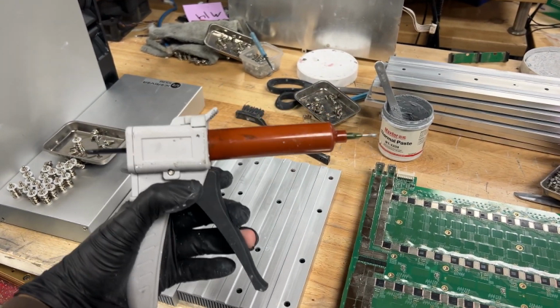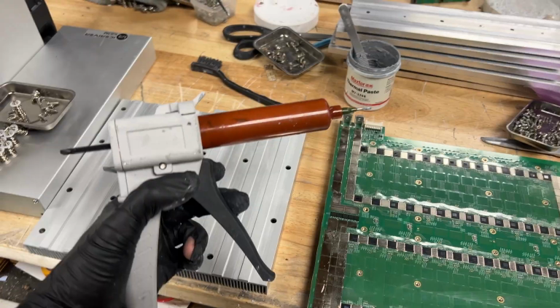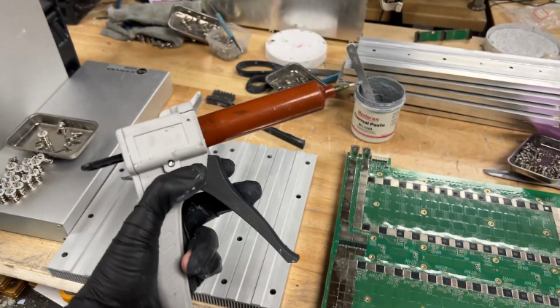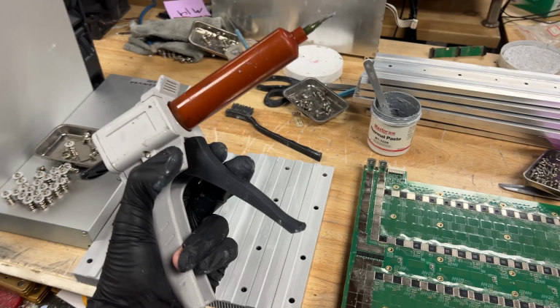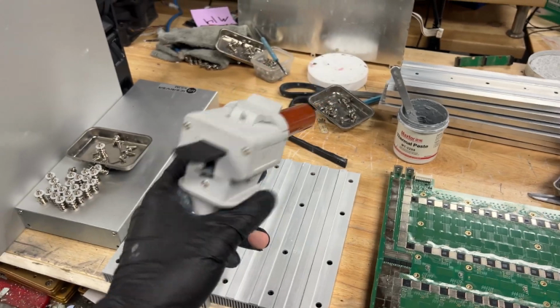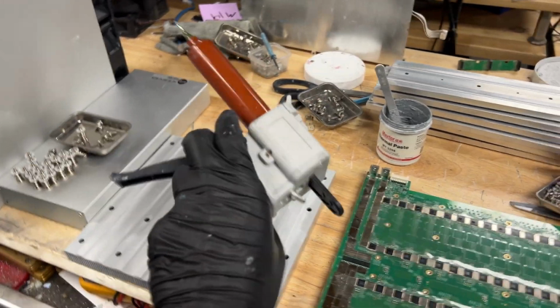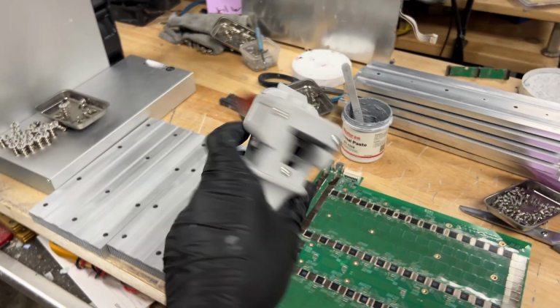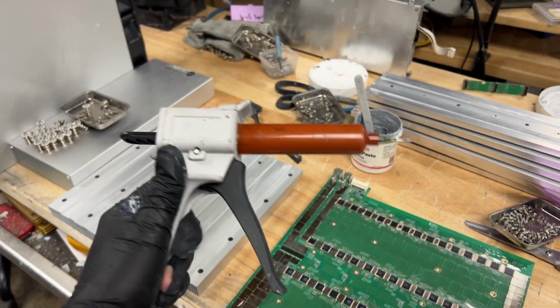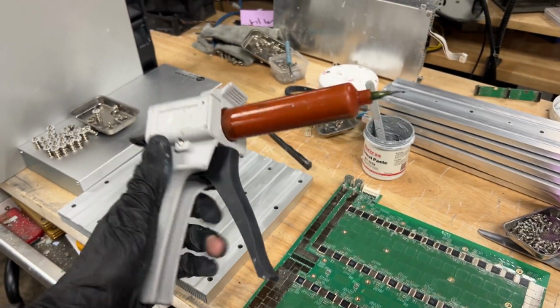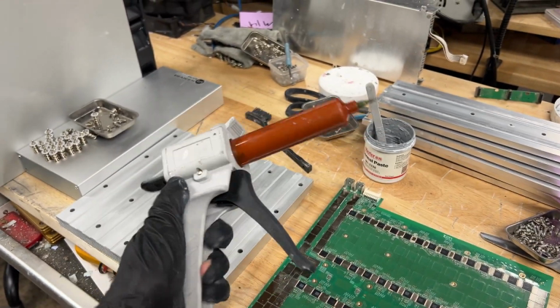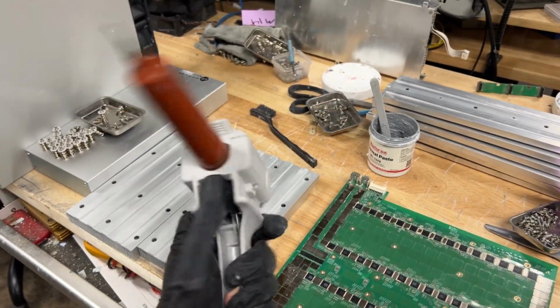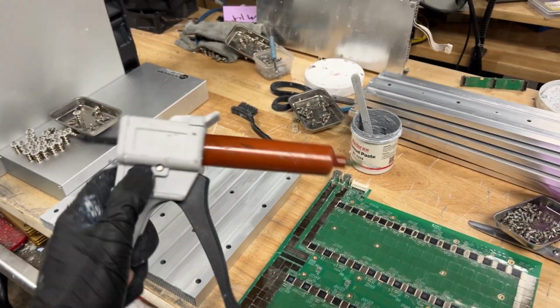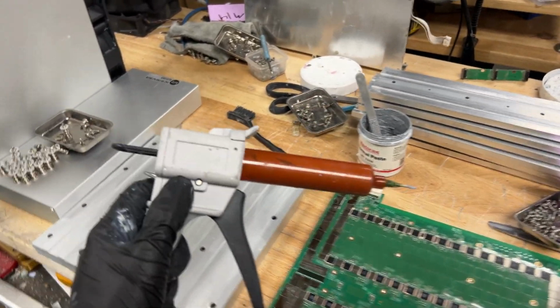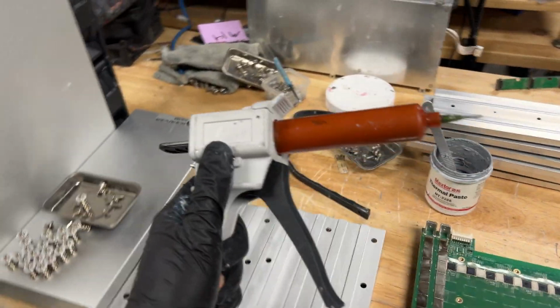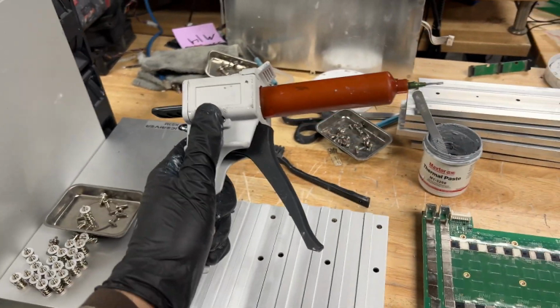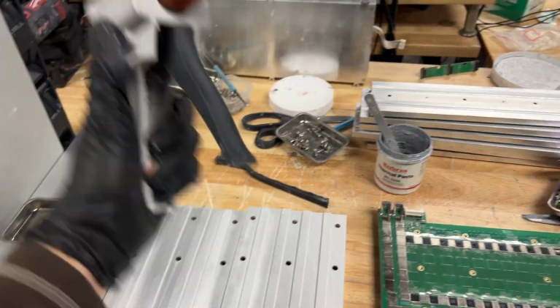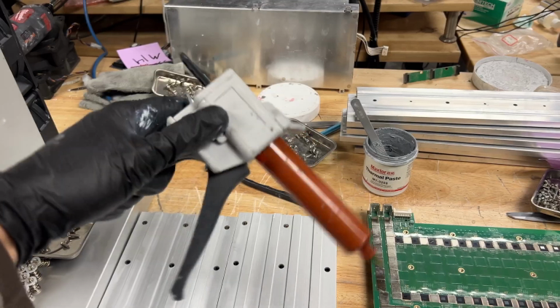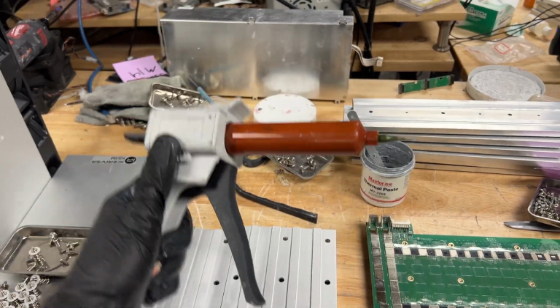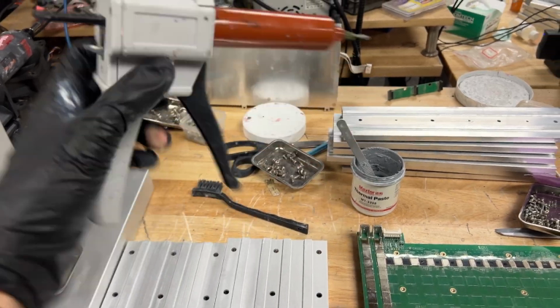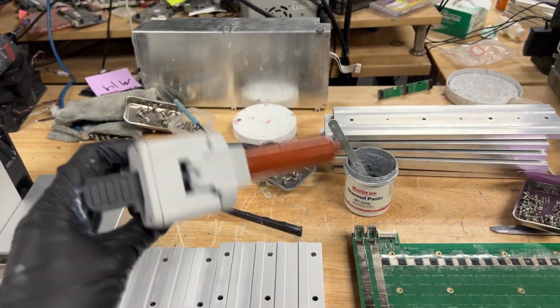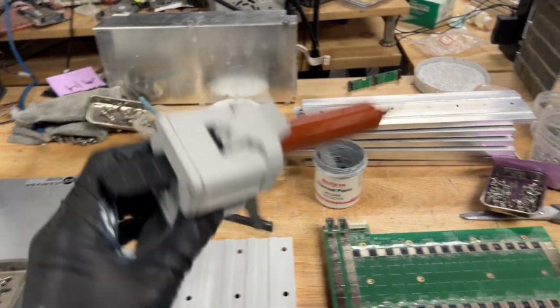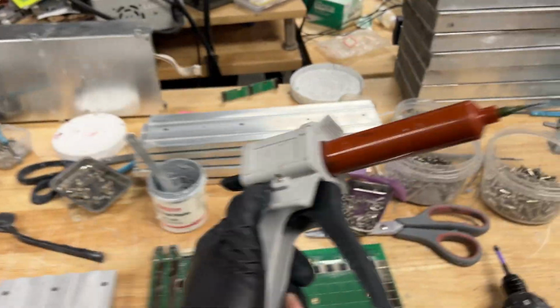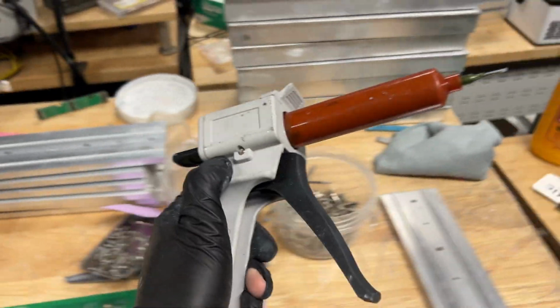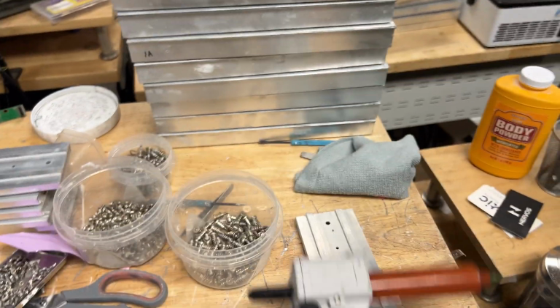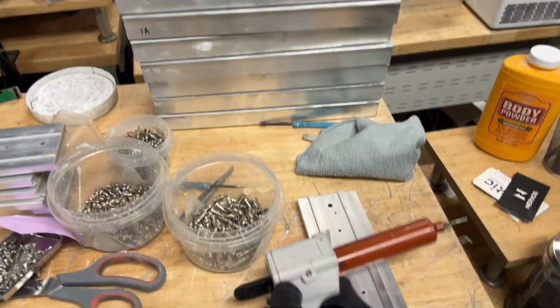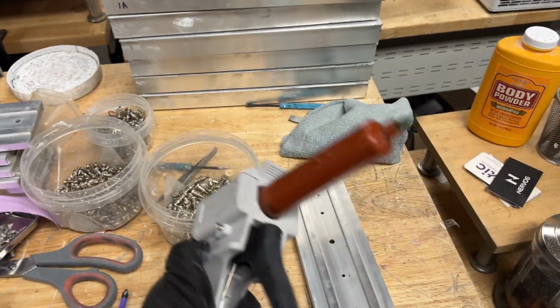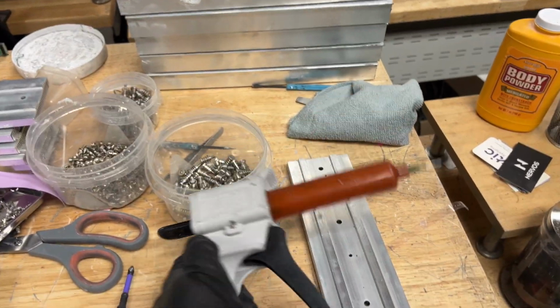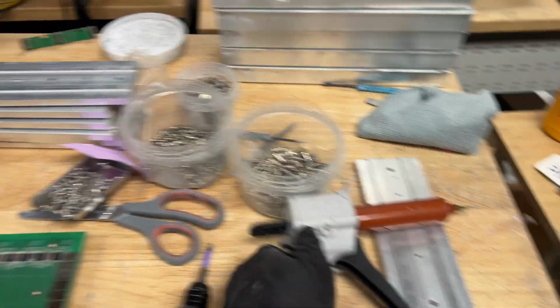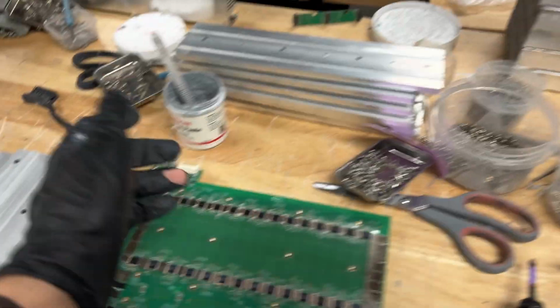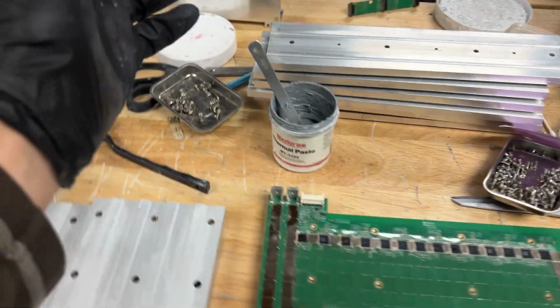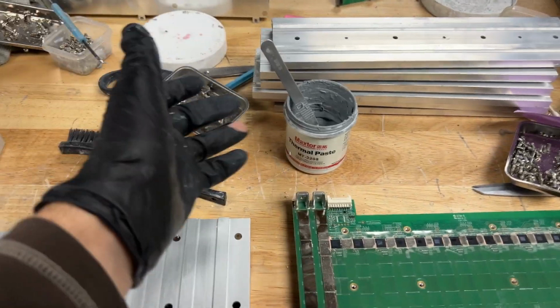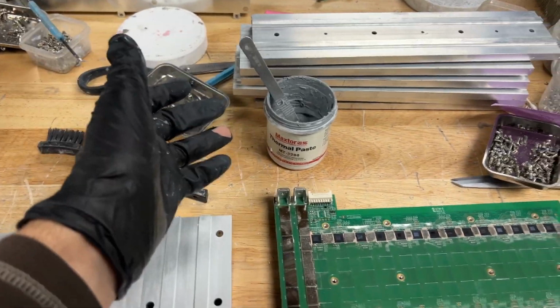If you want to get one of these thermal guns, you can — they sell them on Amazon, I'll link it down in the description below. I'm not using this one because I don't want to use up the thermal paste in it, but you can use one of these.